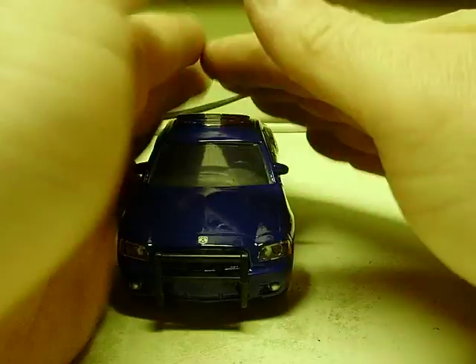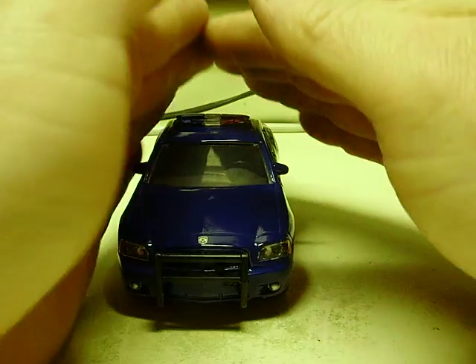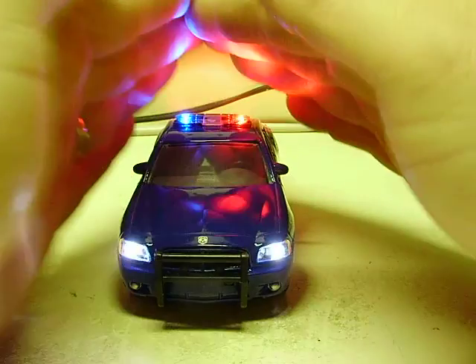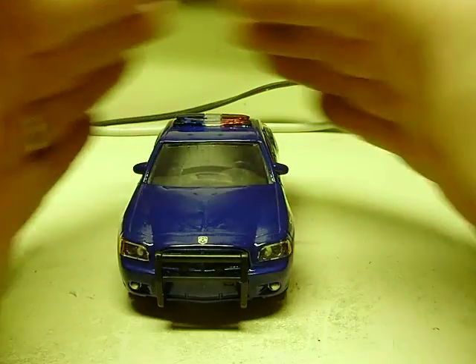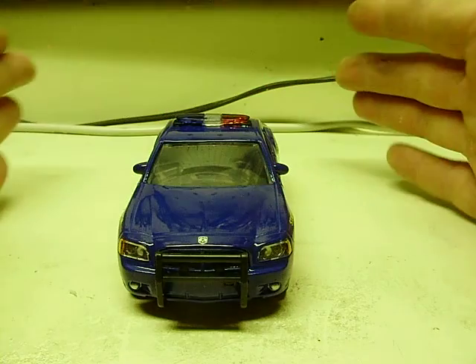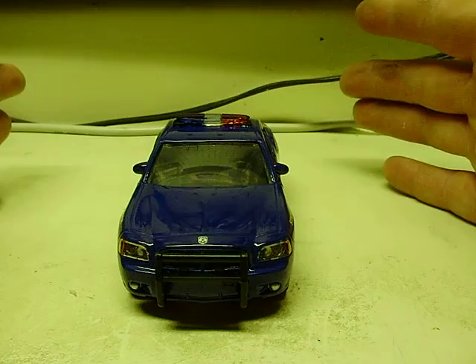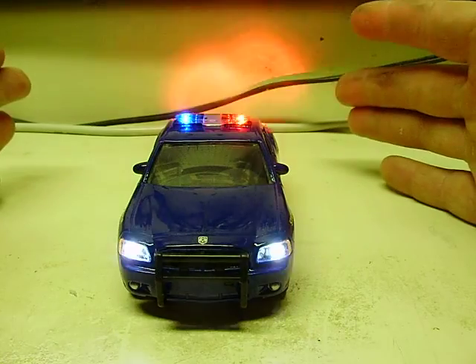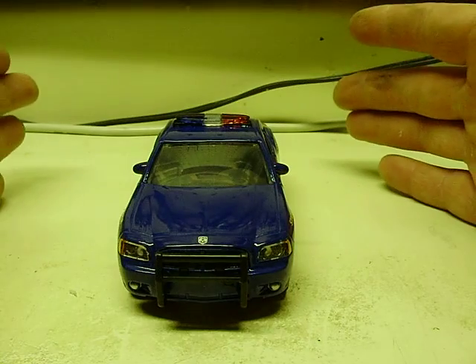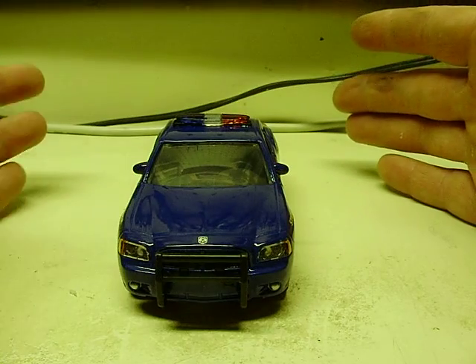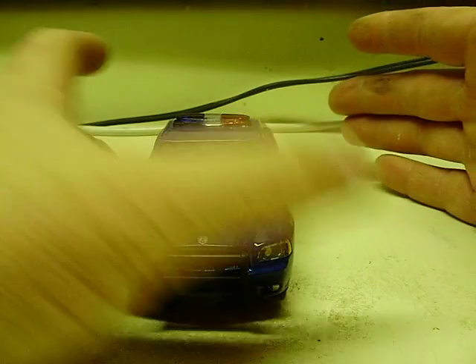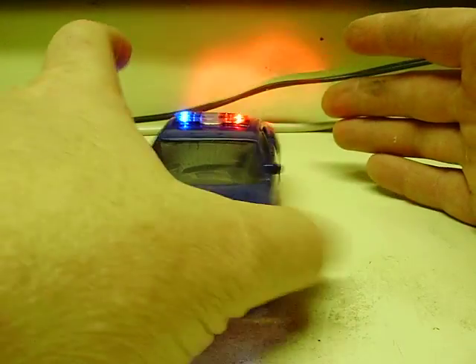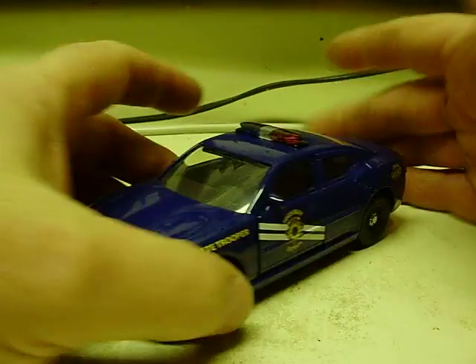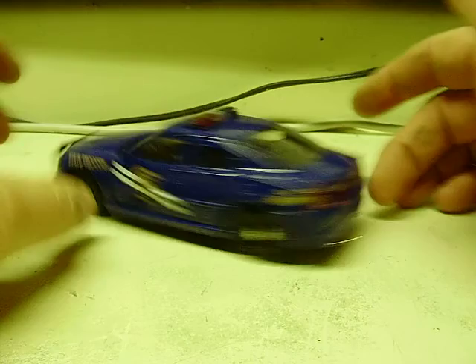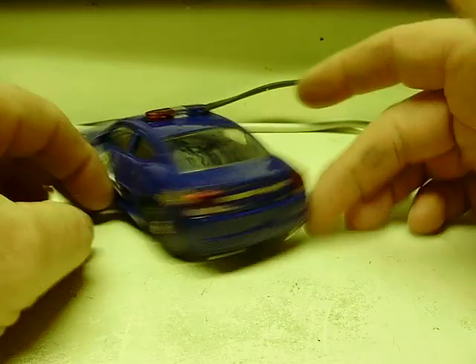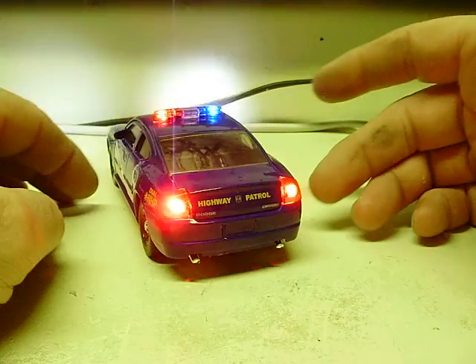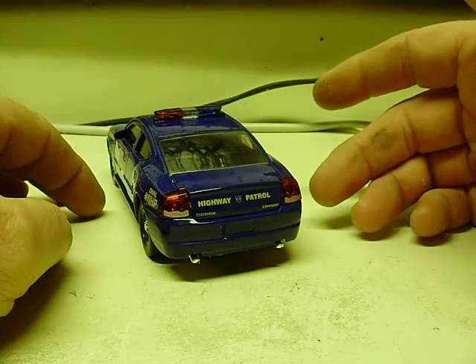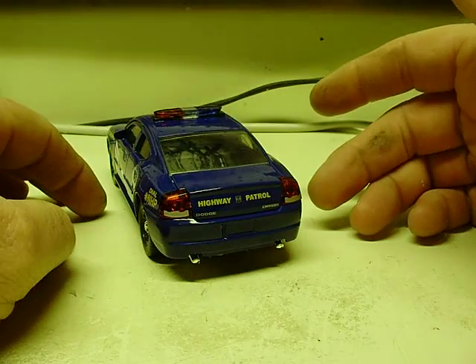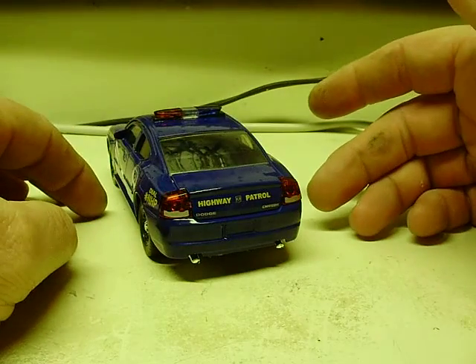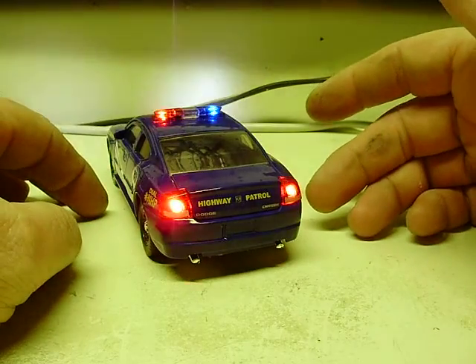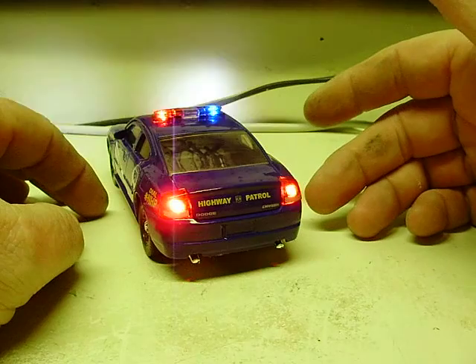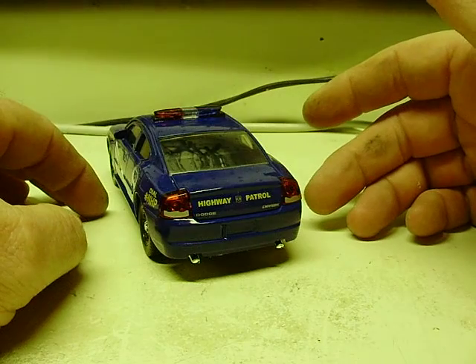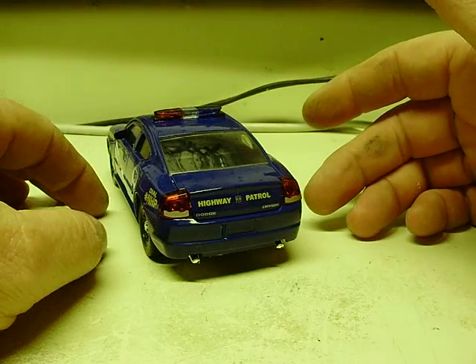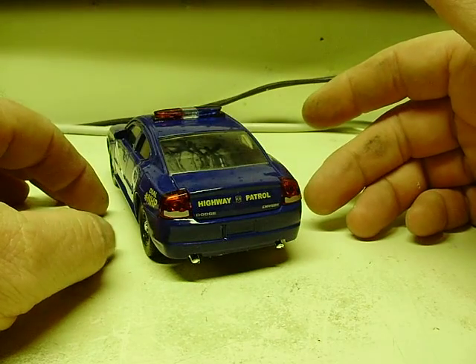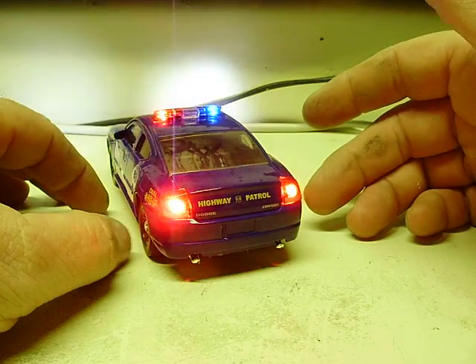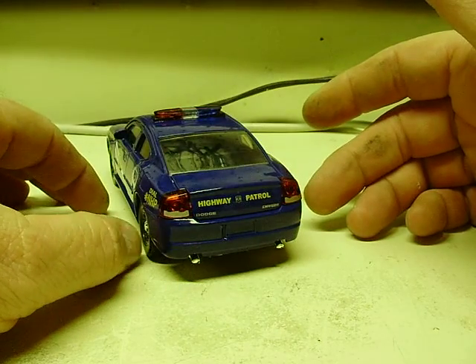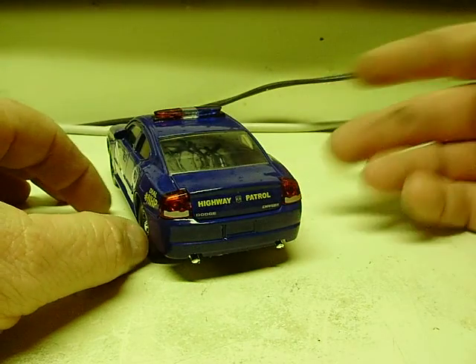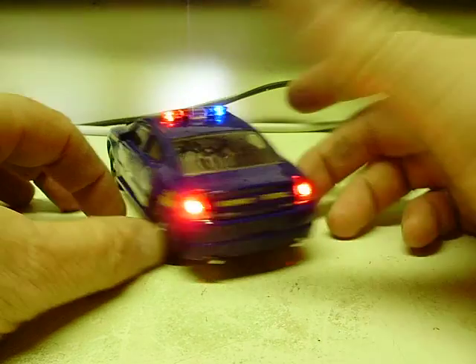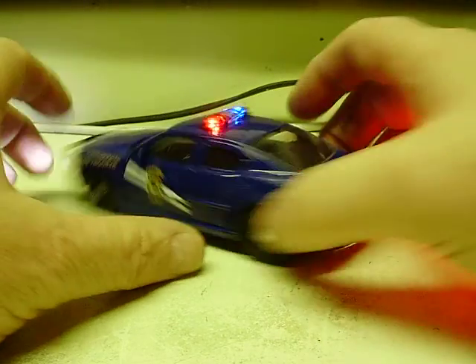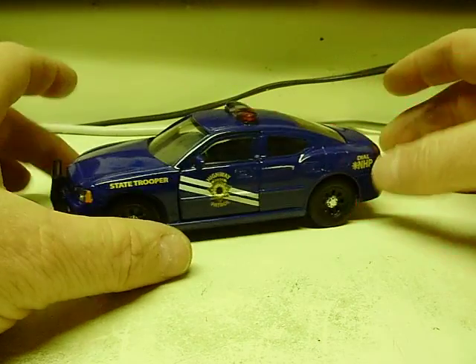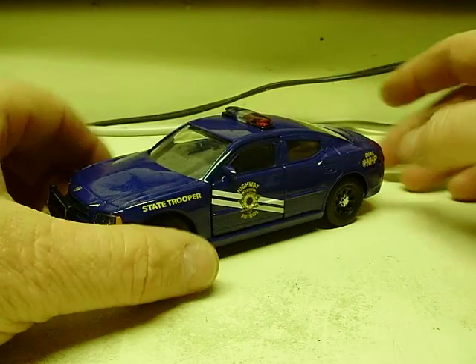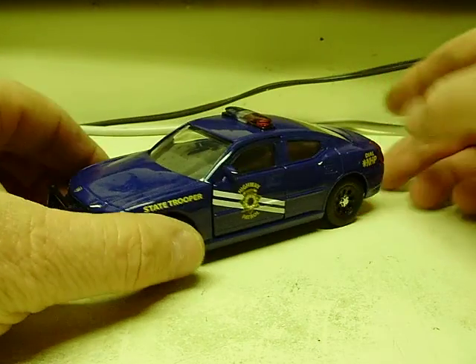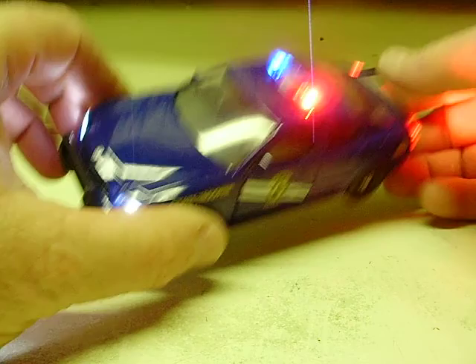Hit it one more time — it's a simultaneous flash where all six lights or LEDs will flash at the same time. You may want that, you may not.